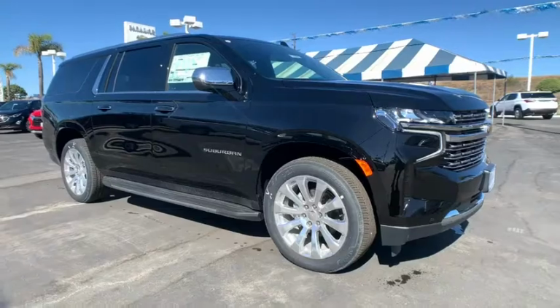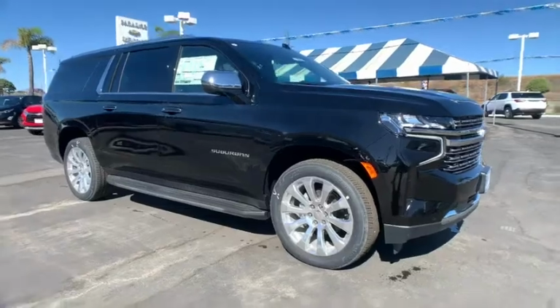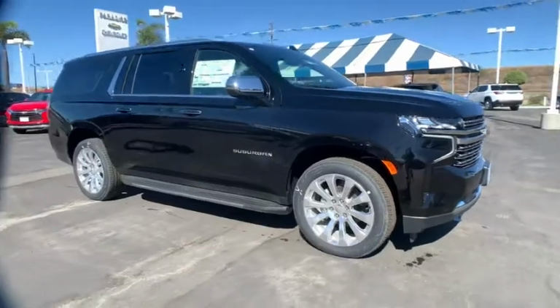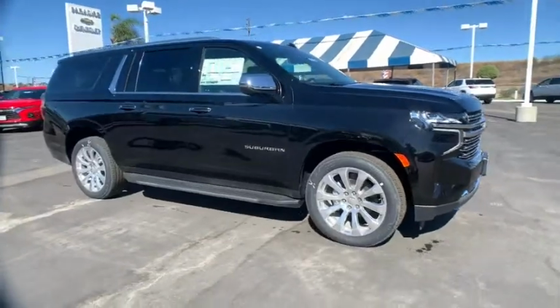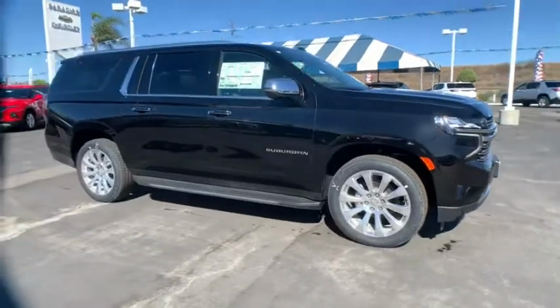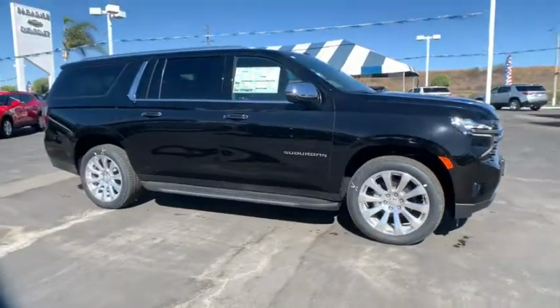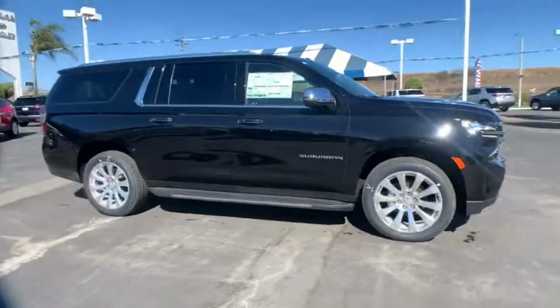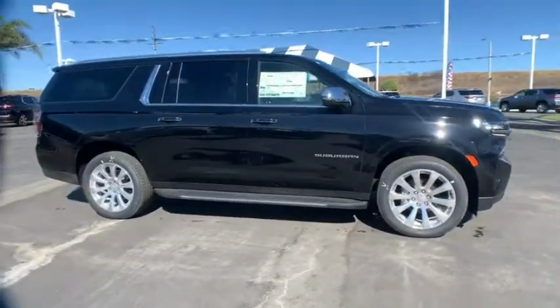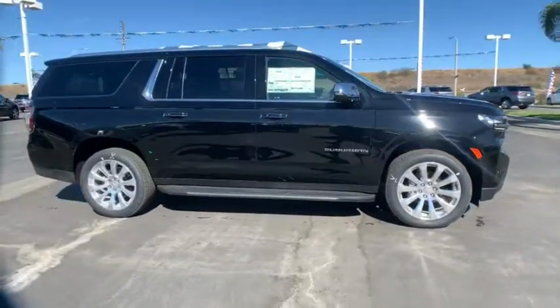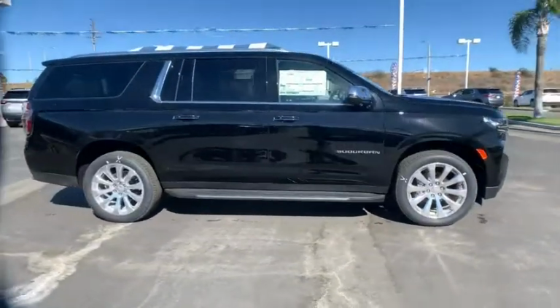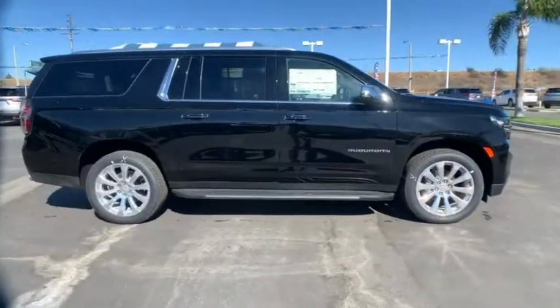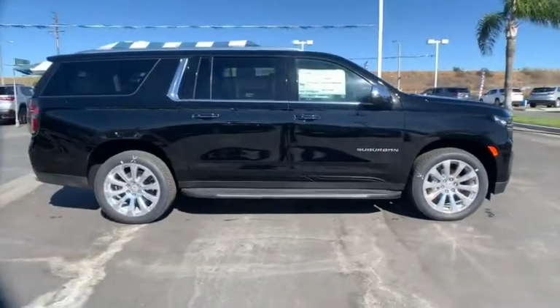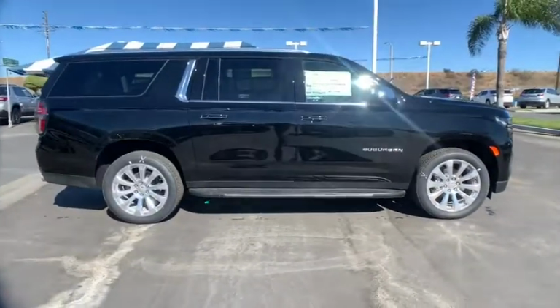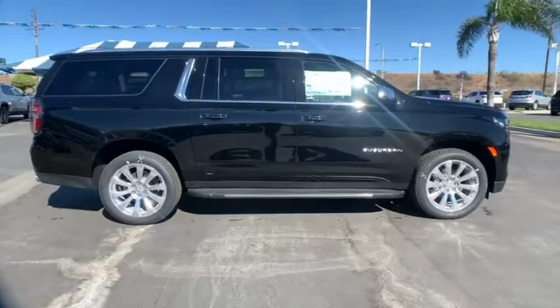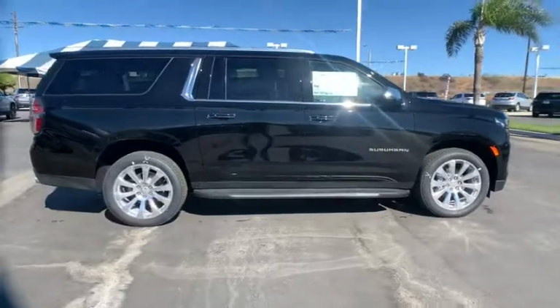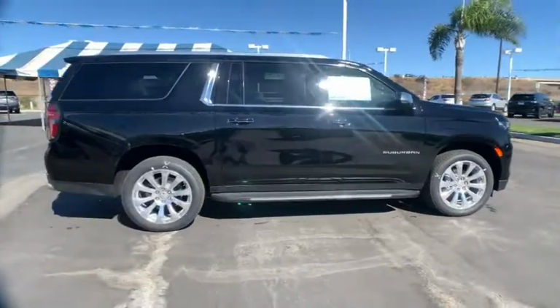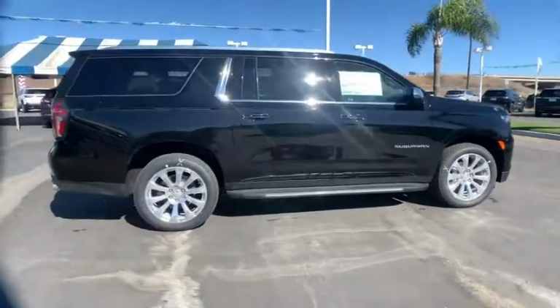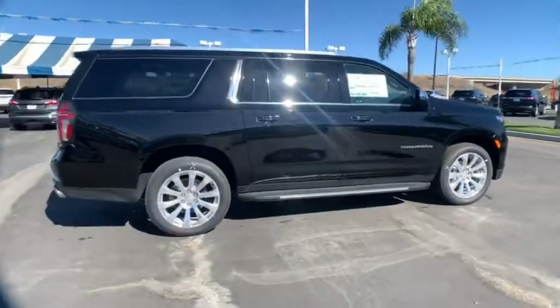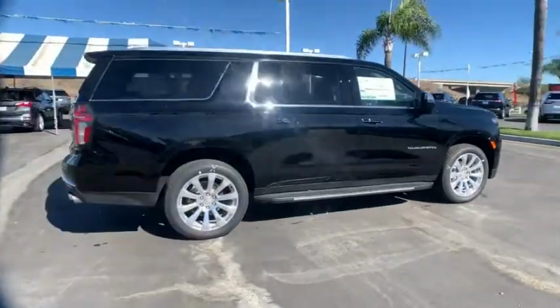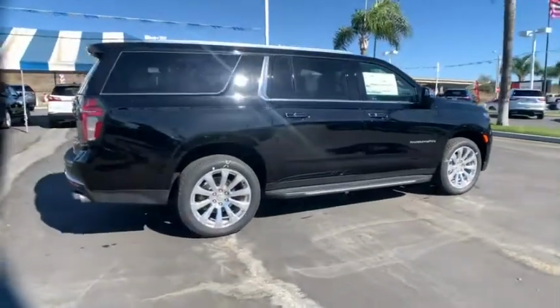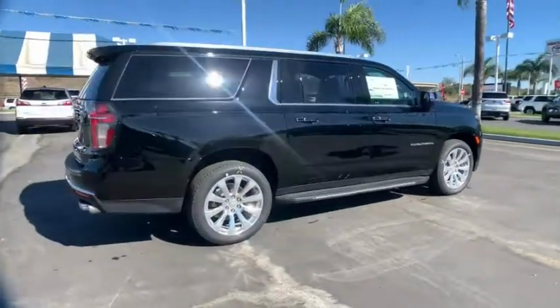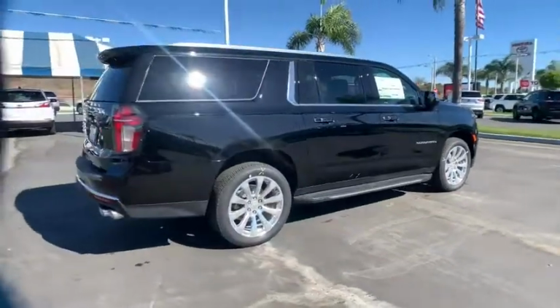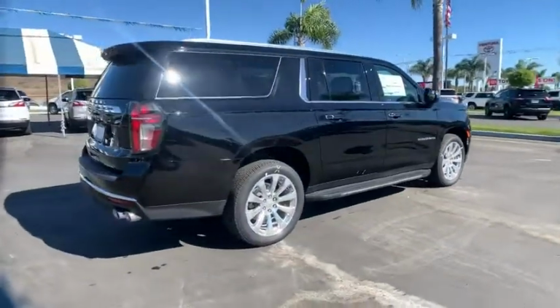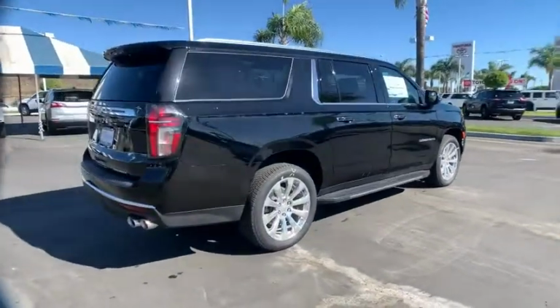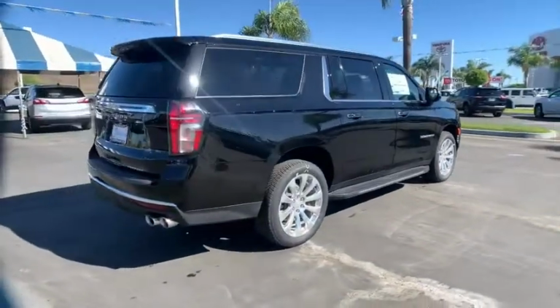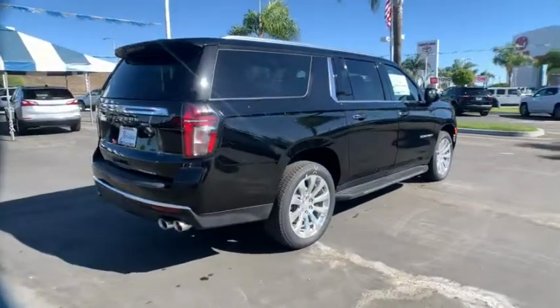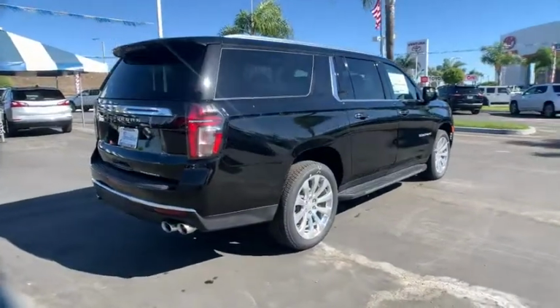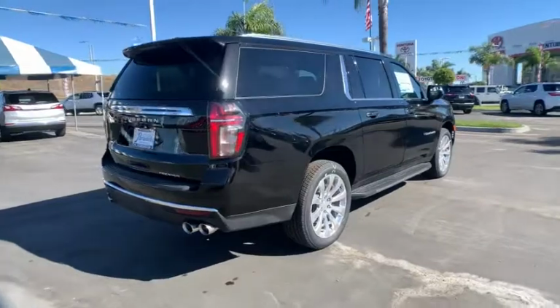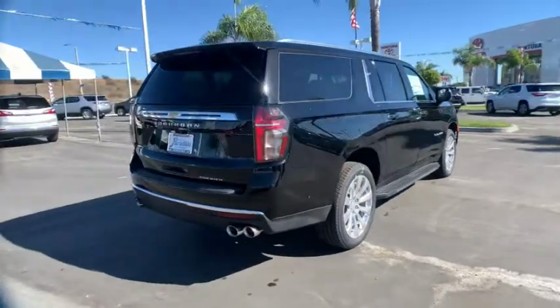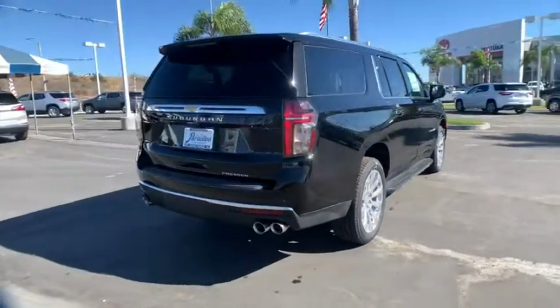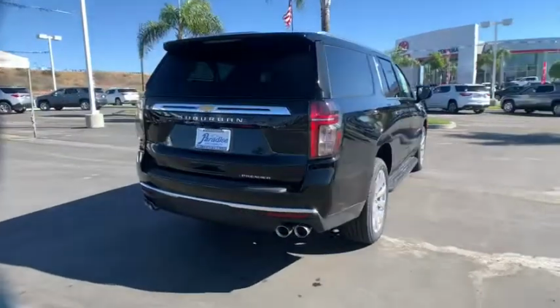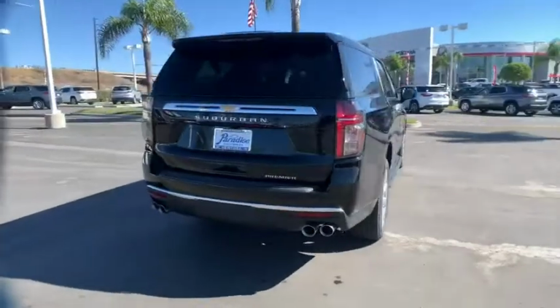Your next car could be the 2021 Chevrolet Suburban. The Suburban delivers the utility of a truck, as well as the refined comfort, technology, and safety features of a full-size luxury SUV.